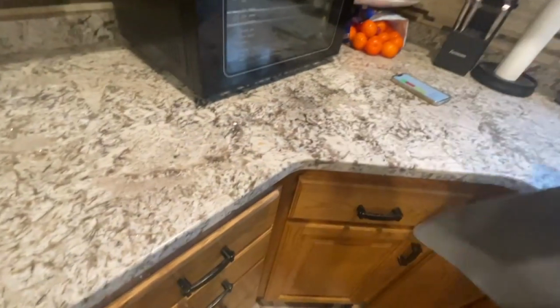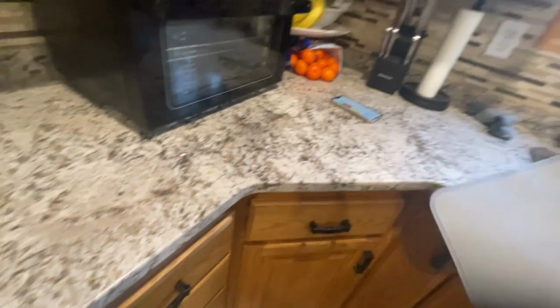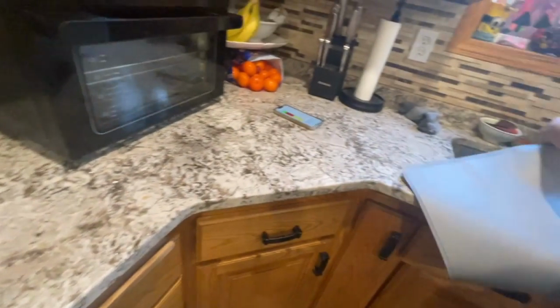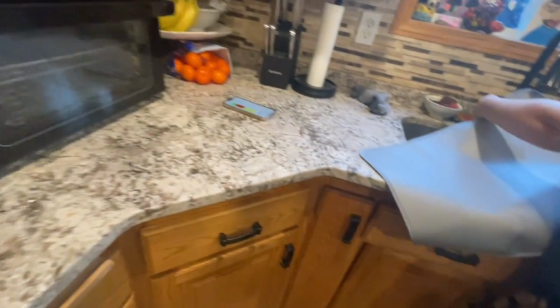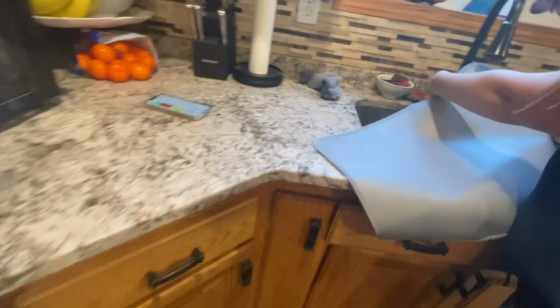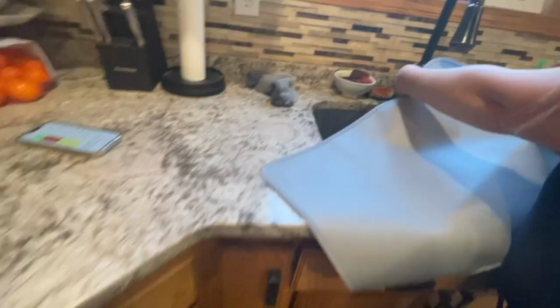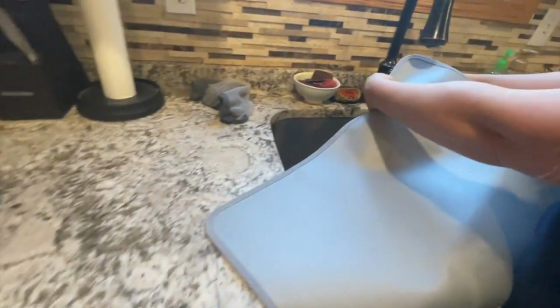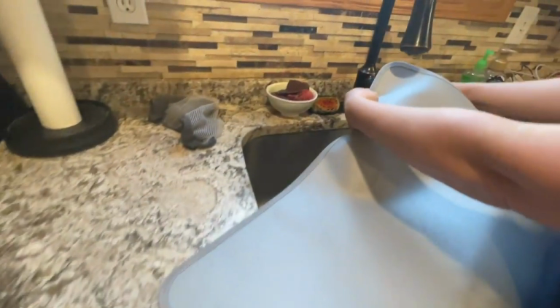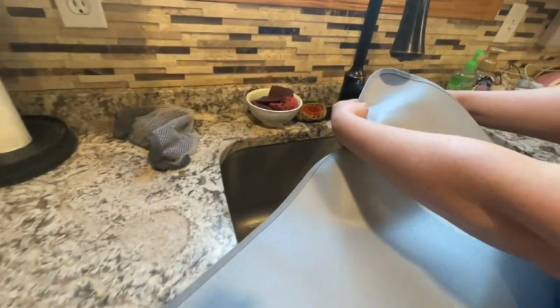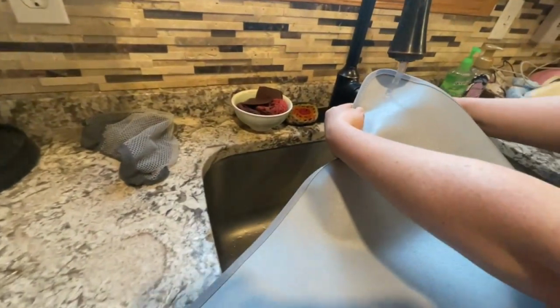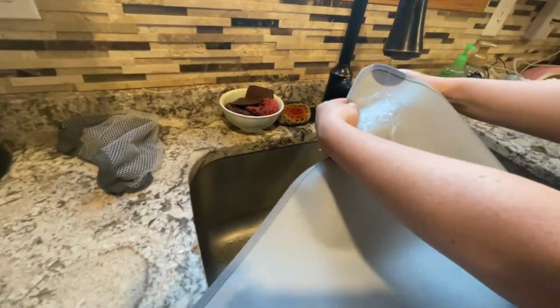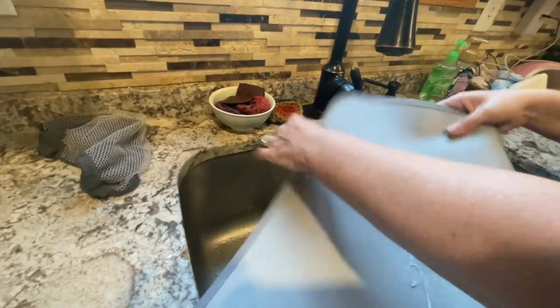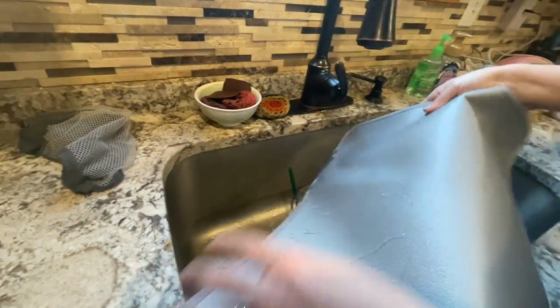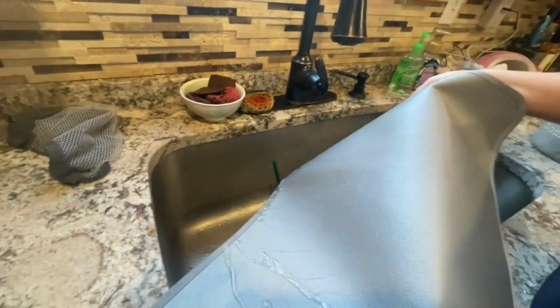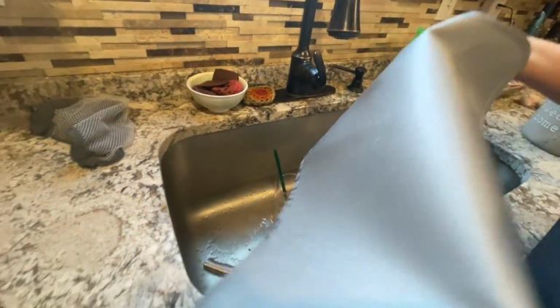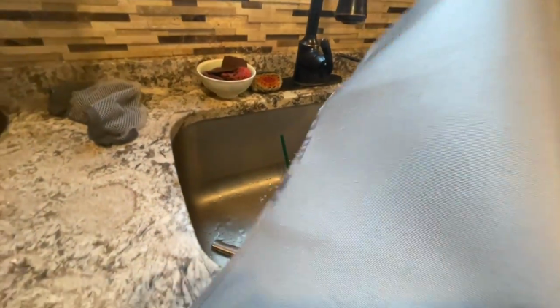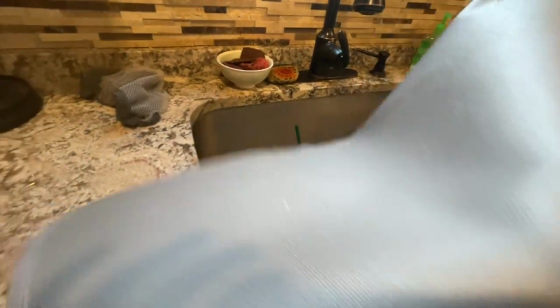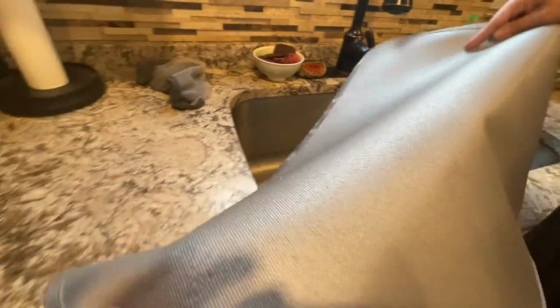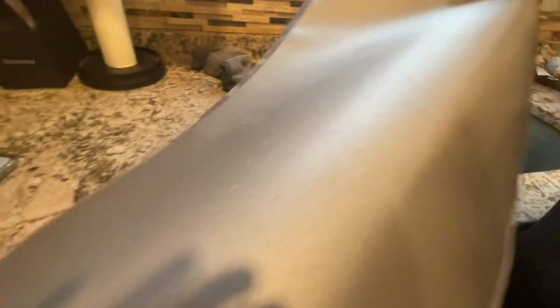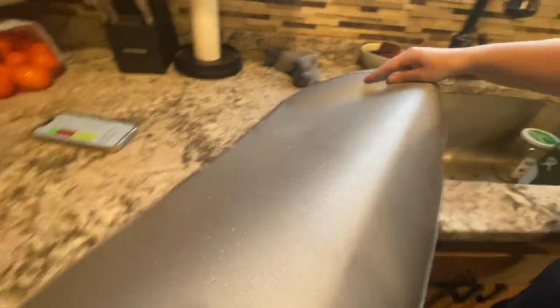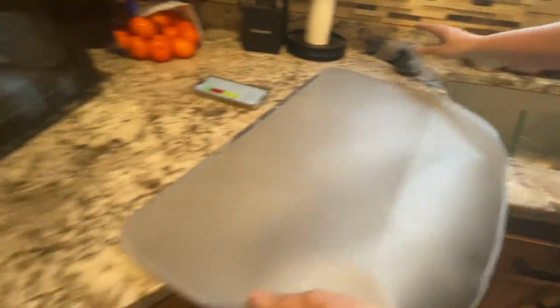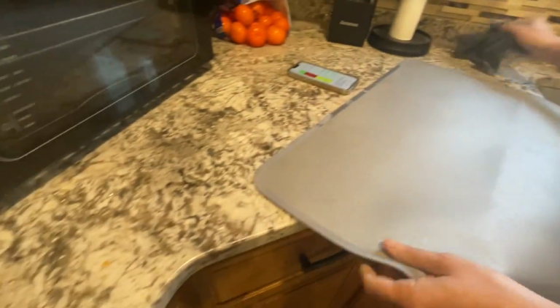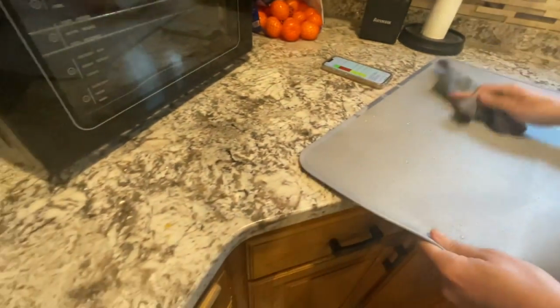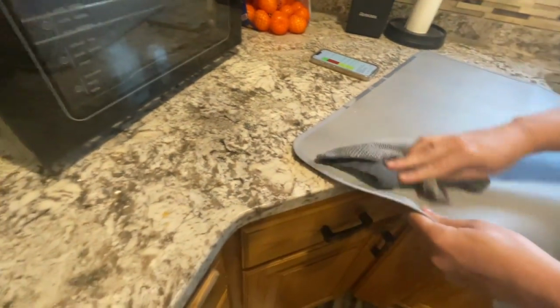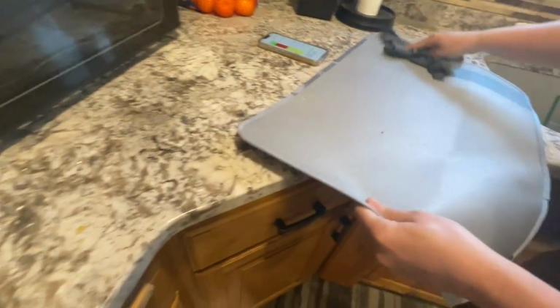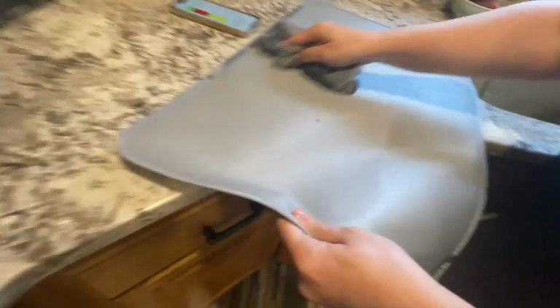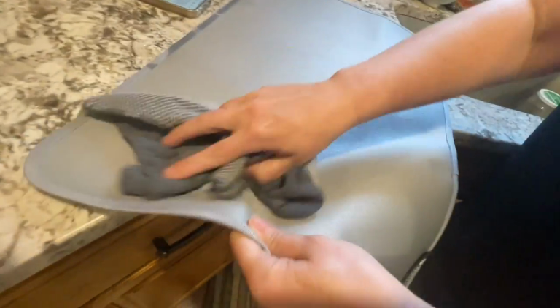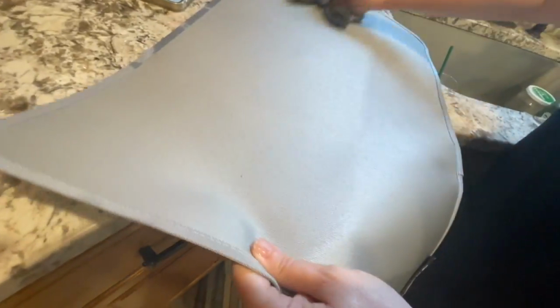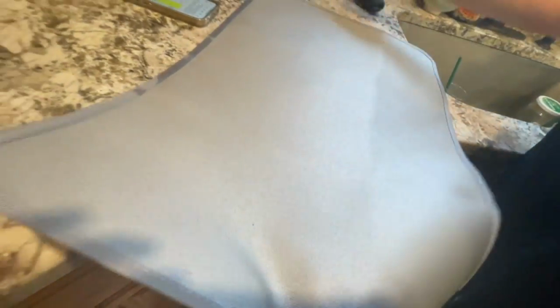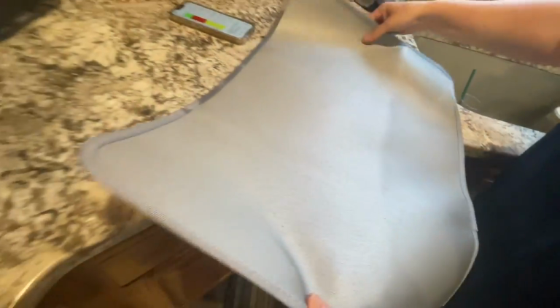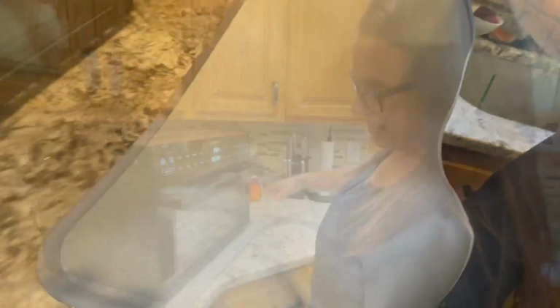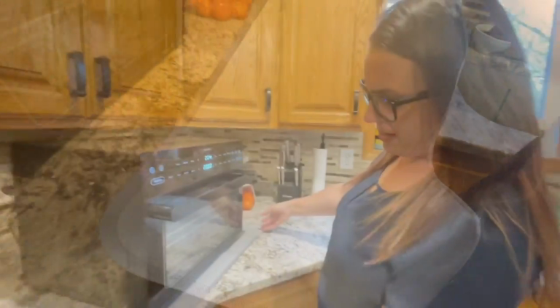I love how when you look at the water on it, it just kind of rolls right off, which makes it really nice and easy to wipe up. So I'm going to go ahead and throw this underneath it and show you what it looks like.